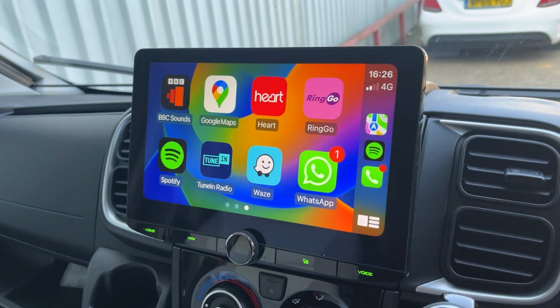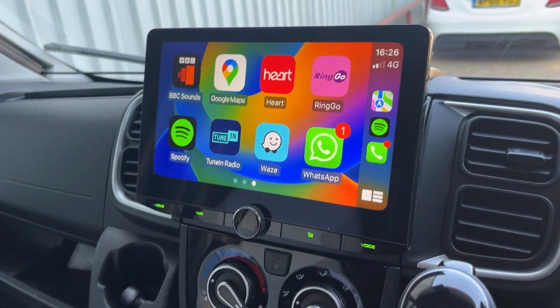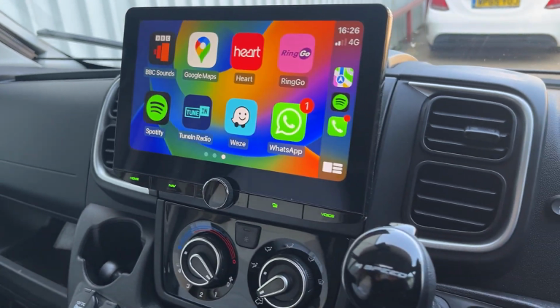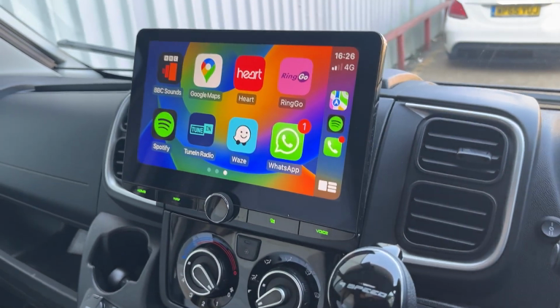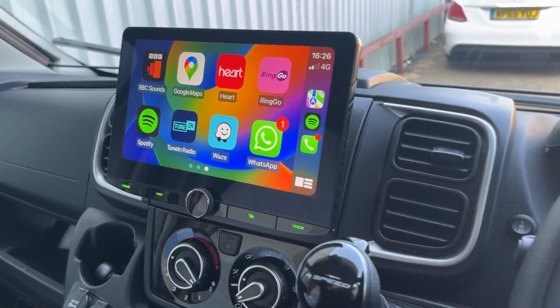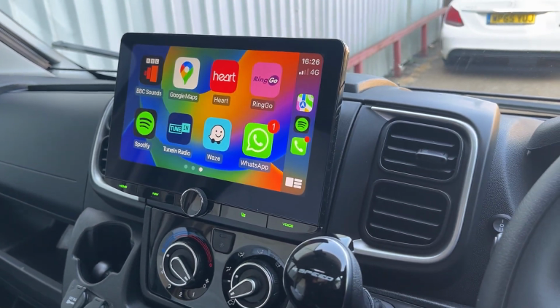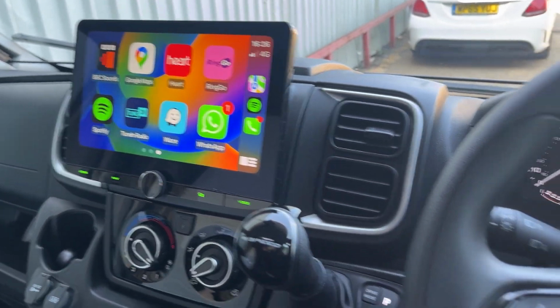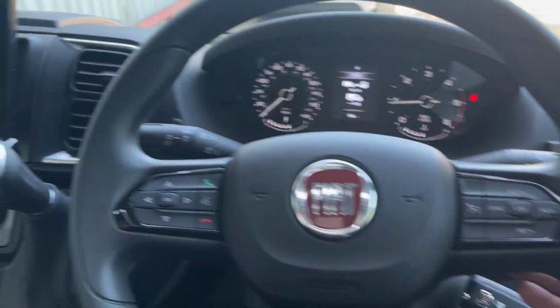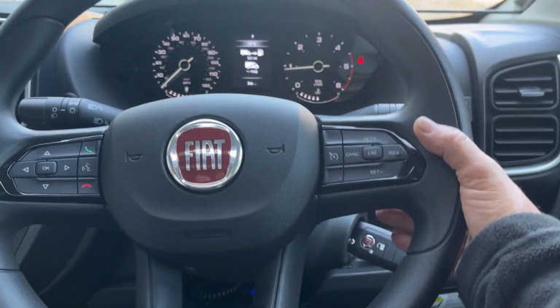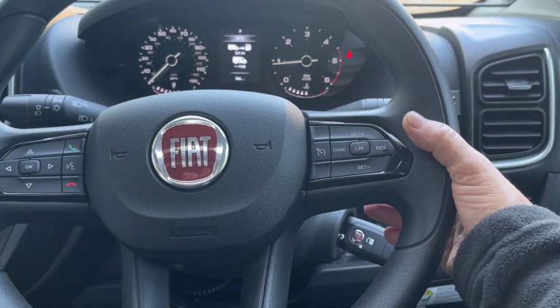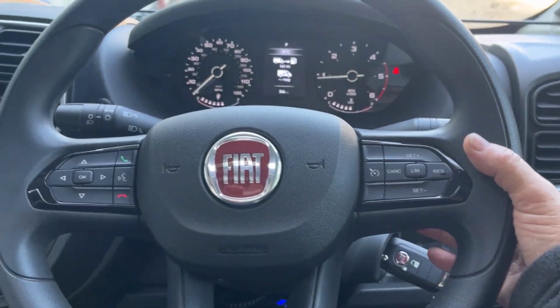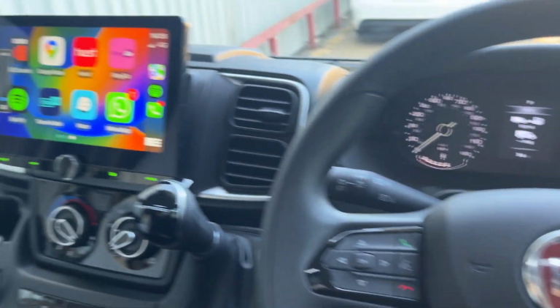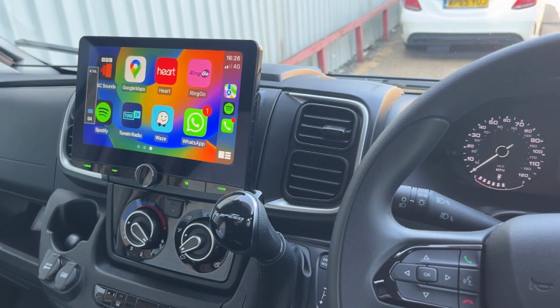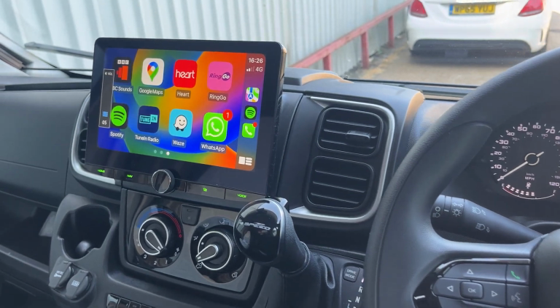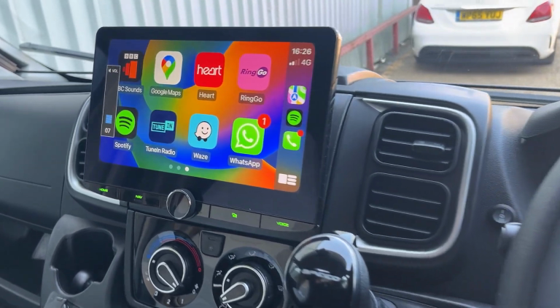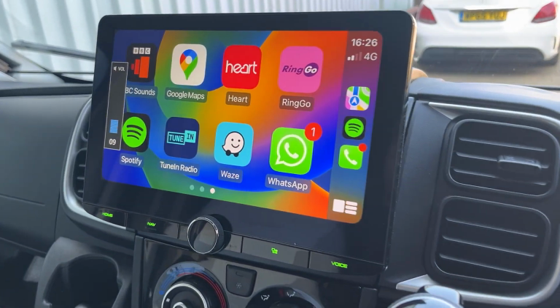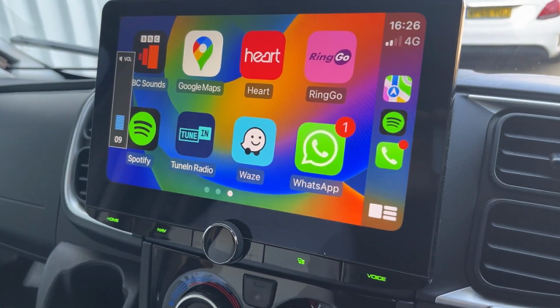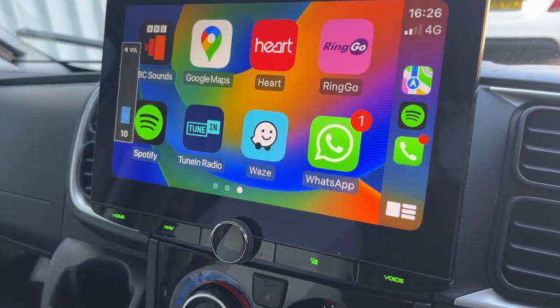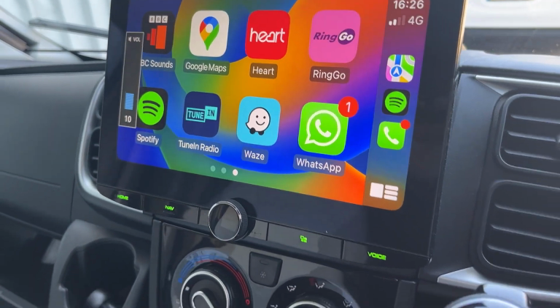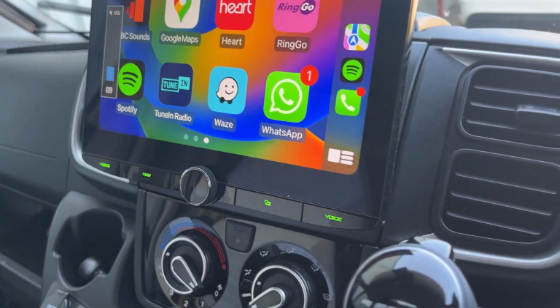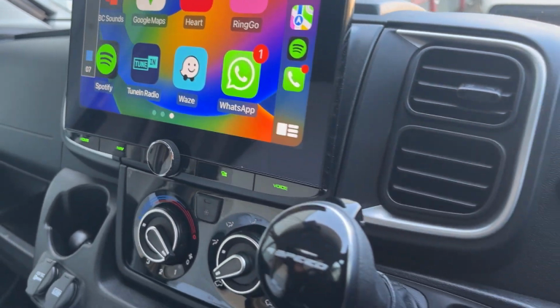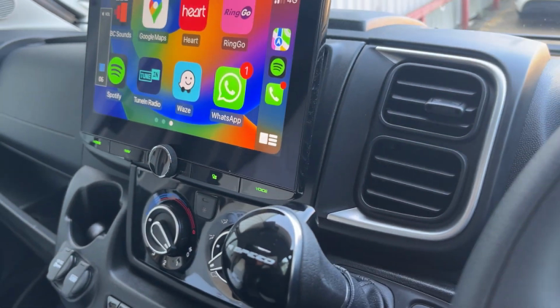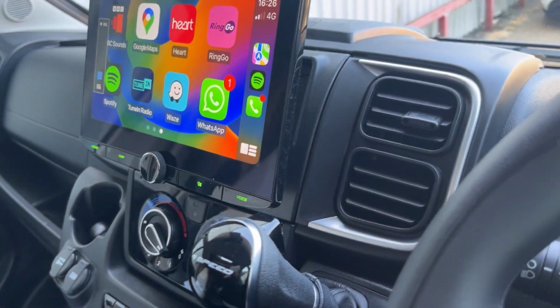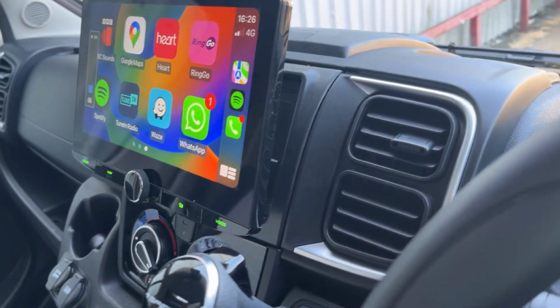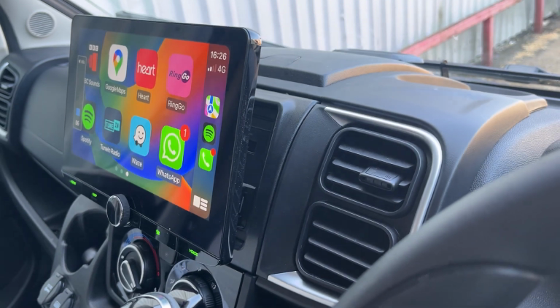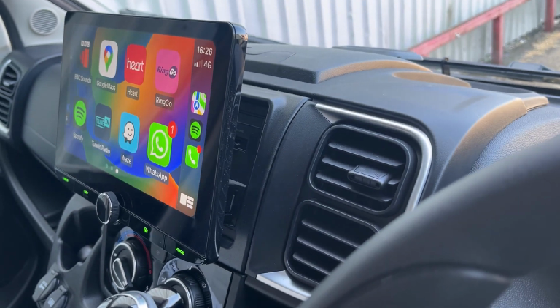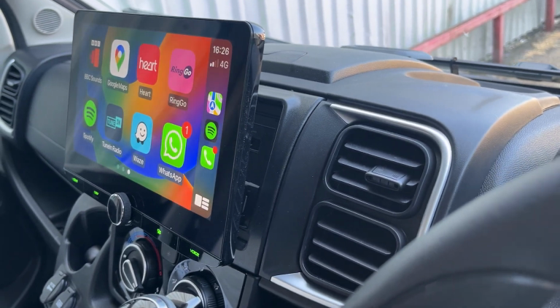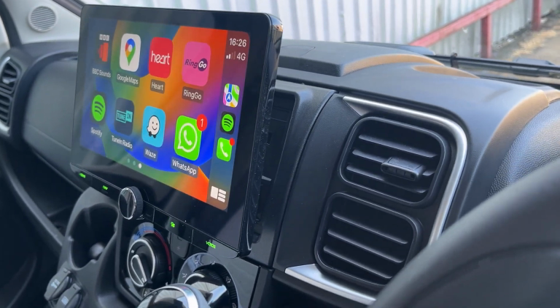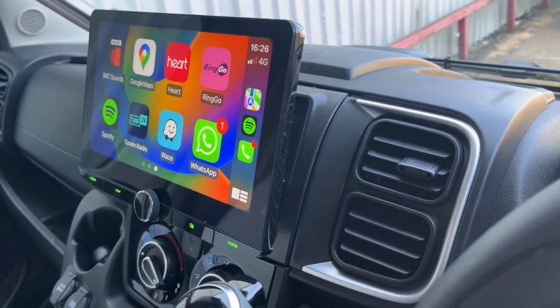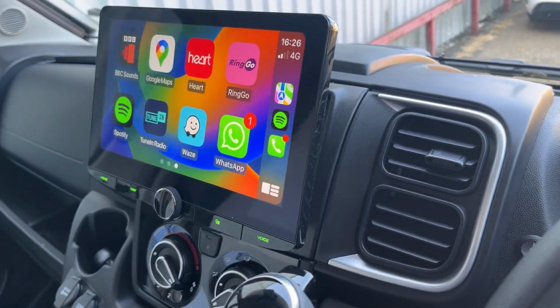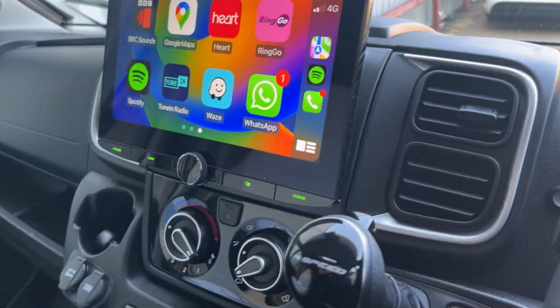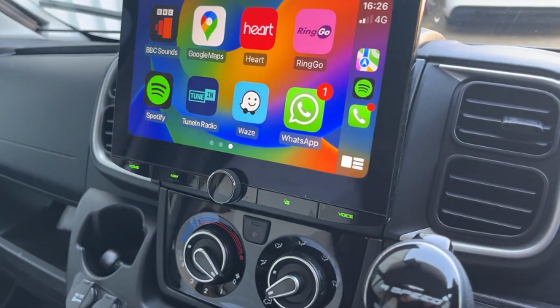All this is operated via the factory steering wheel controls, so you can see the volume up and down working fine. It's a really nice fitment — as you can see, it looks like it's meant to be there.